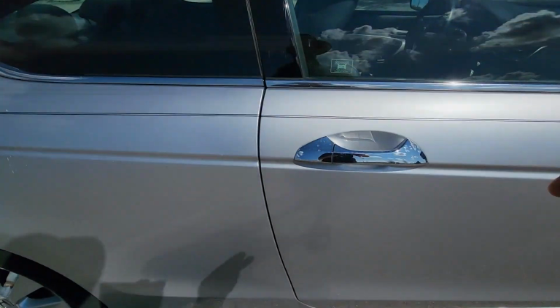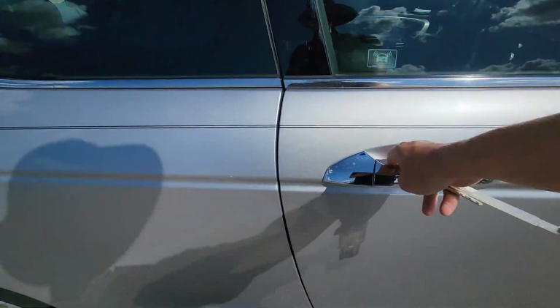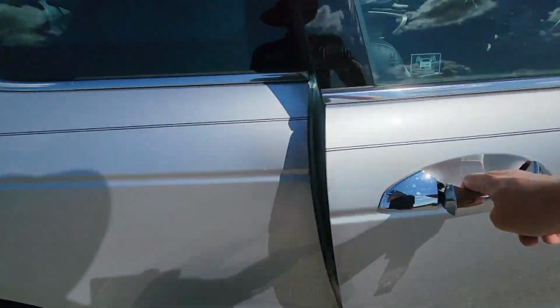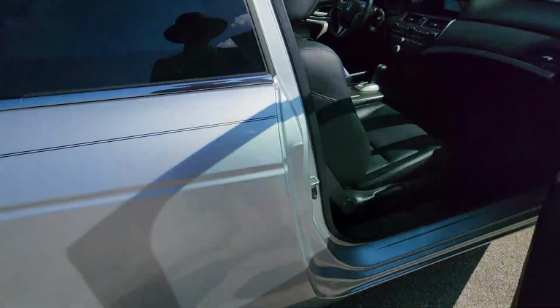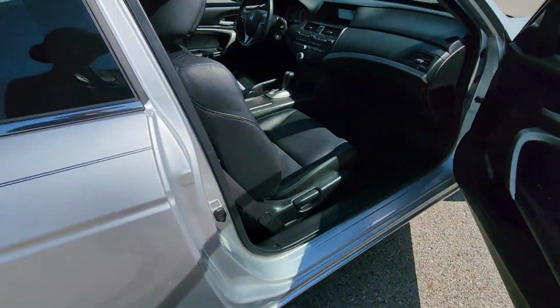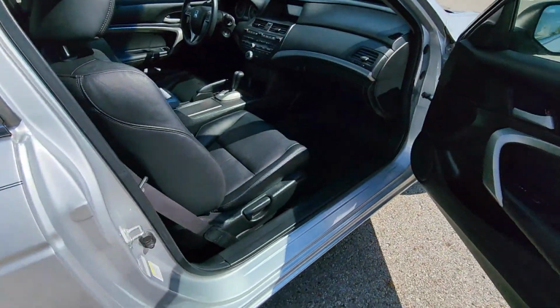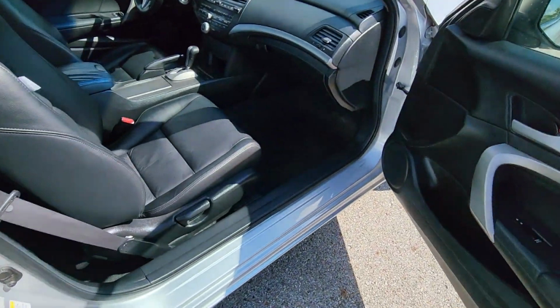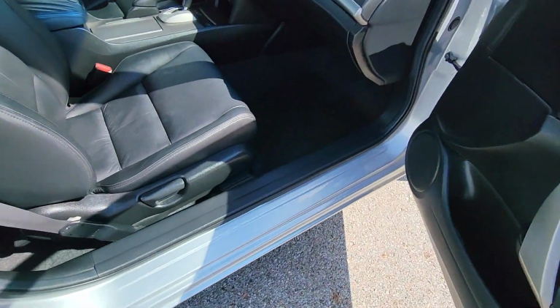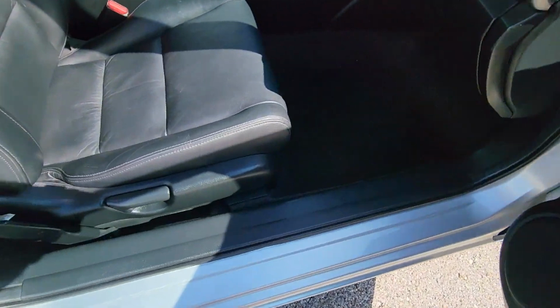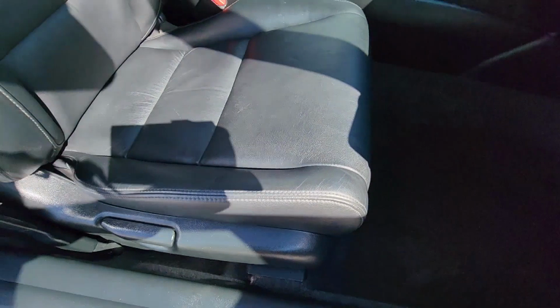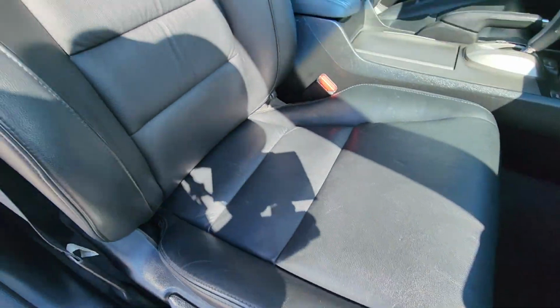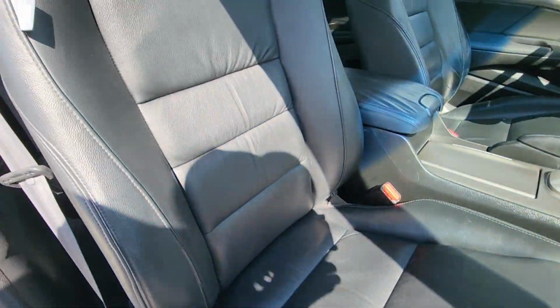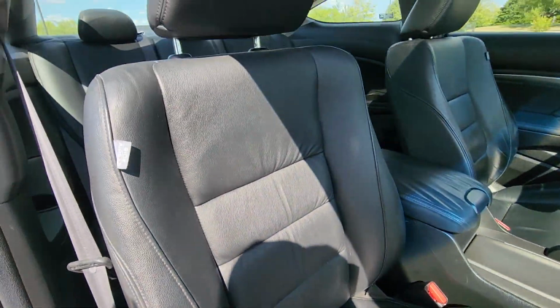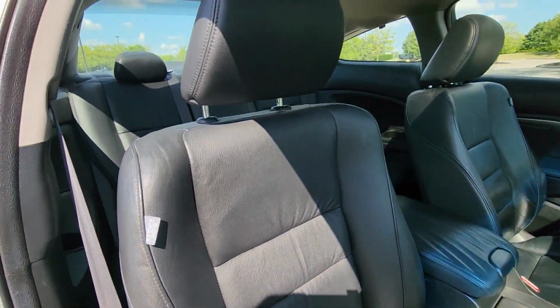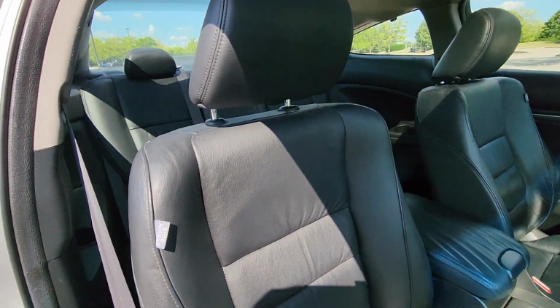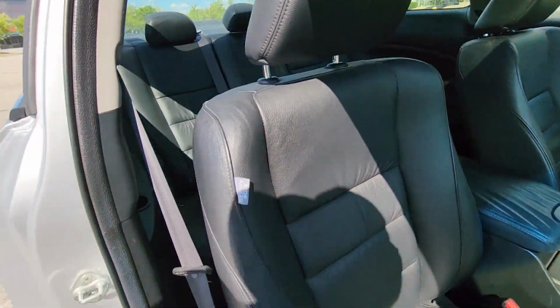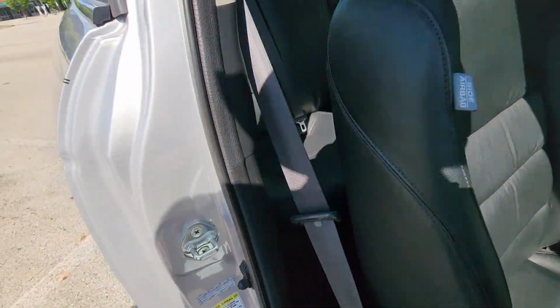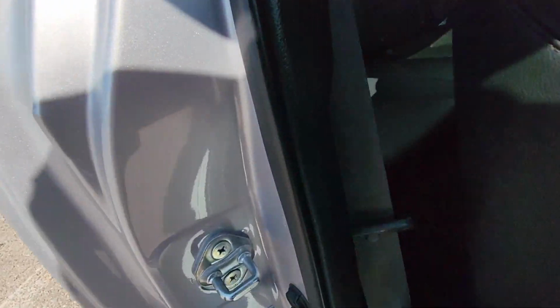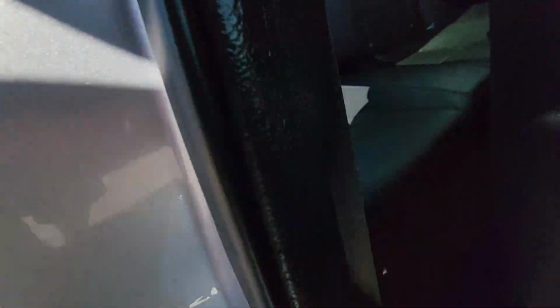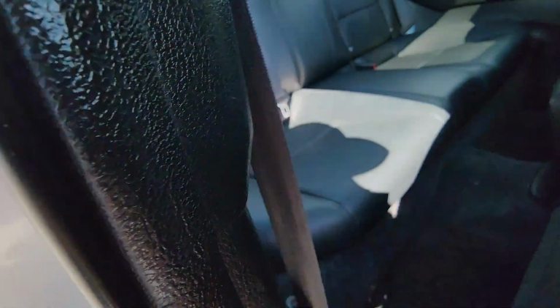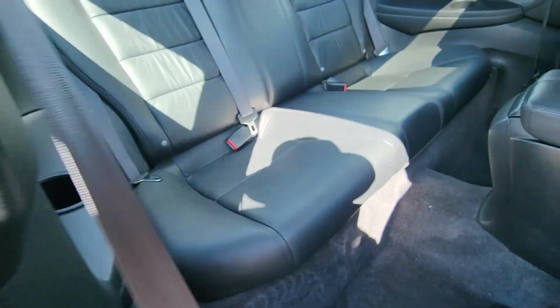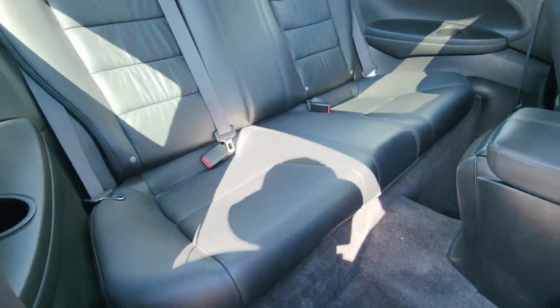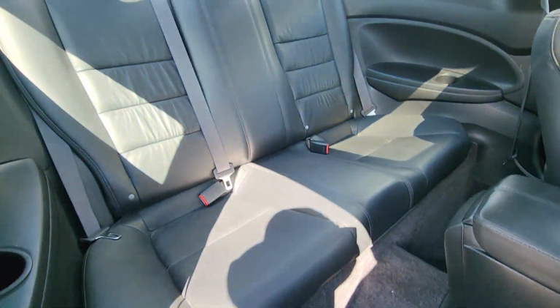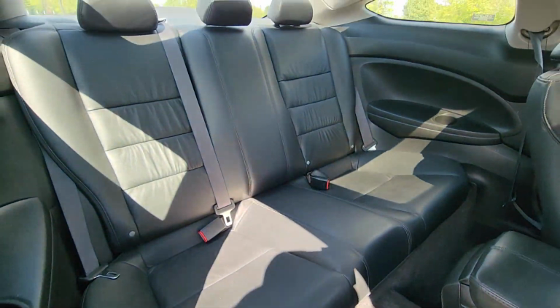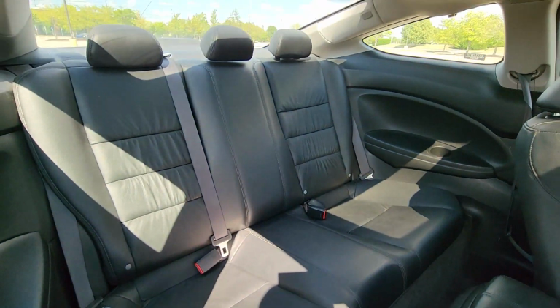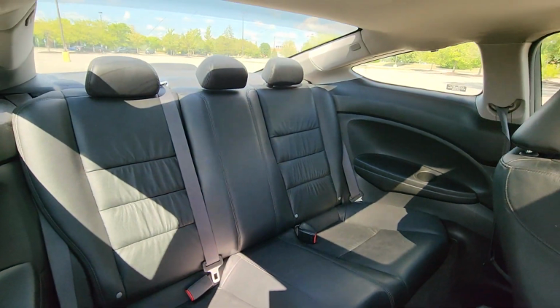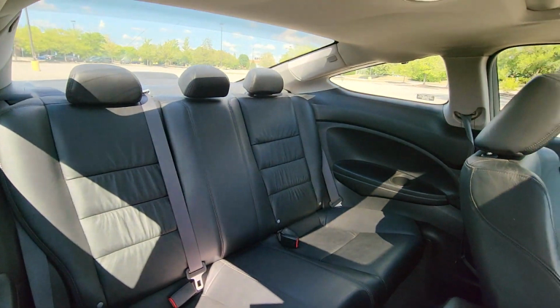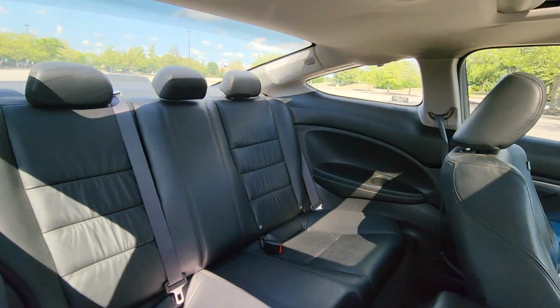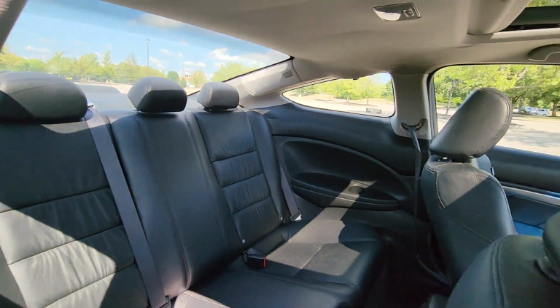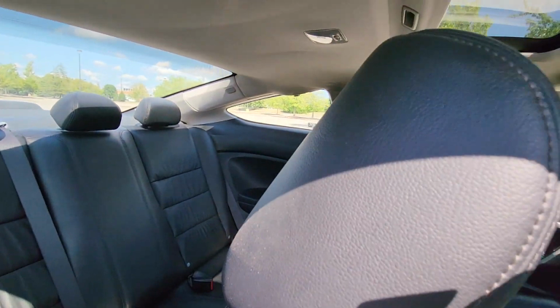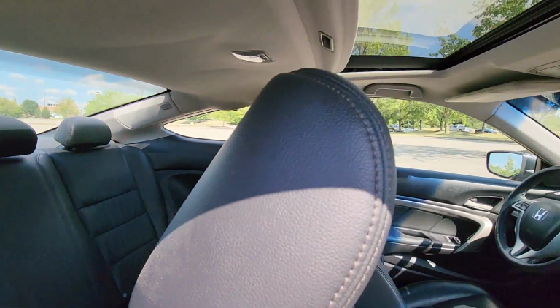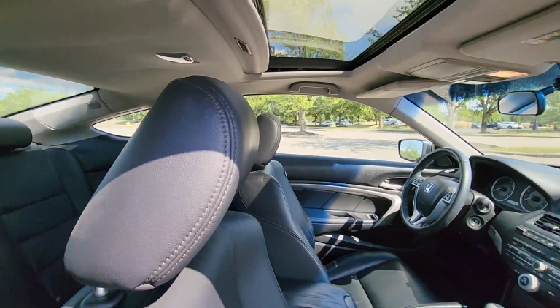Additional features include power driver seat, pass-through rear seat, brake assist, power outlet, rear spoiler, auto climate control, keyless entry, front bucket seats, and steering wheel audio controls.